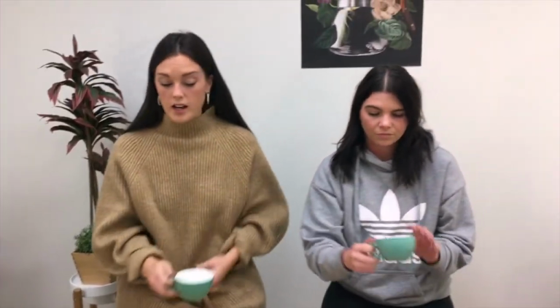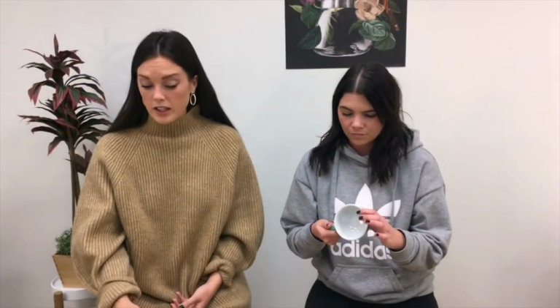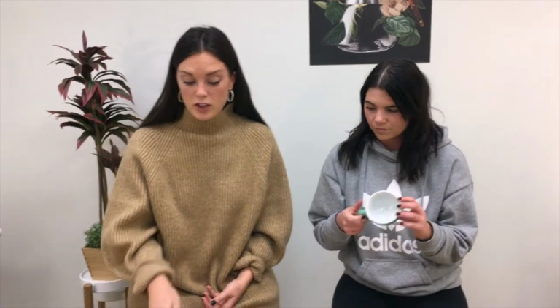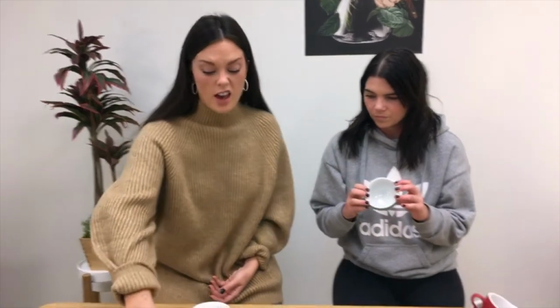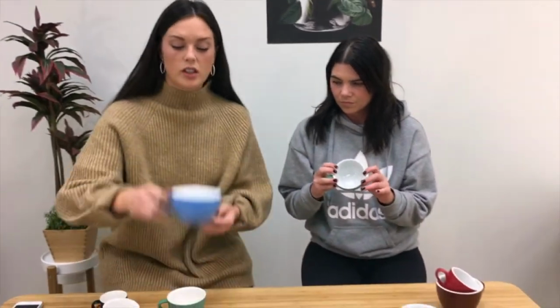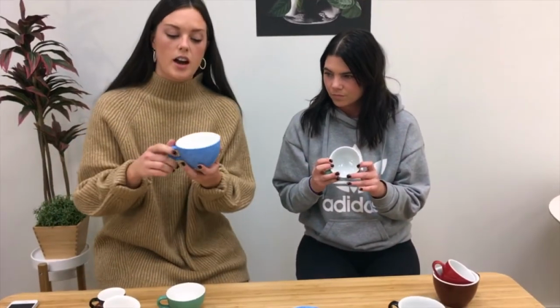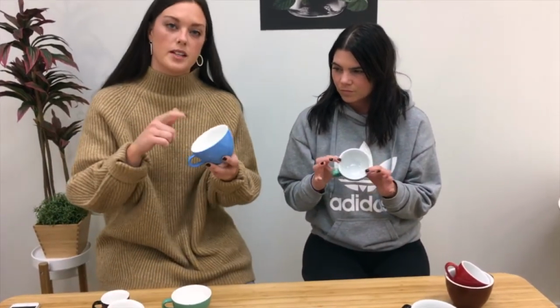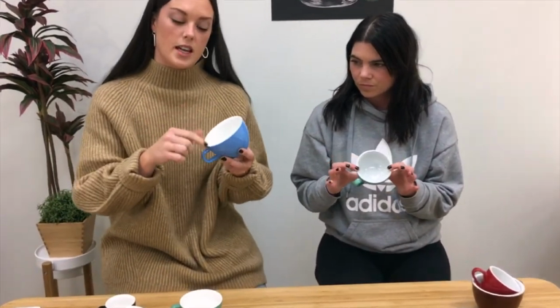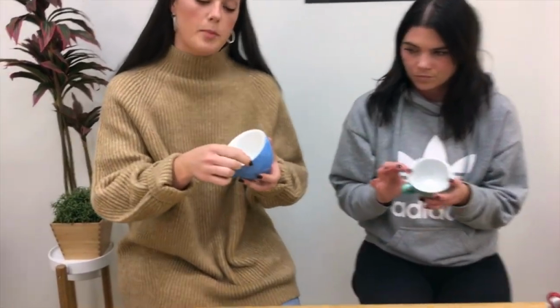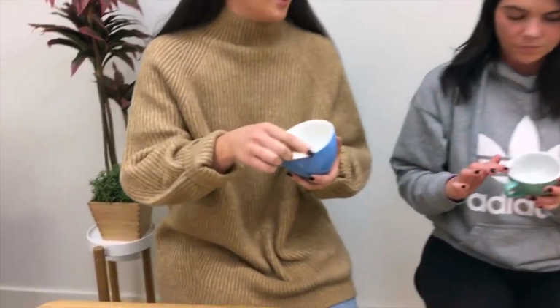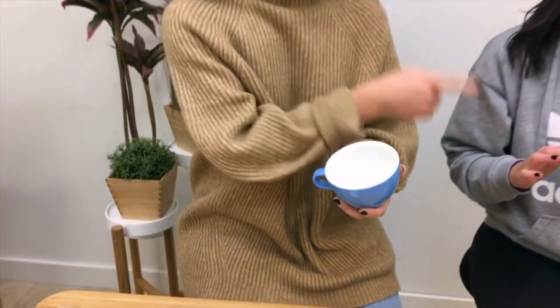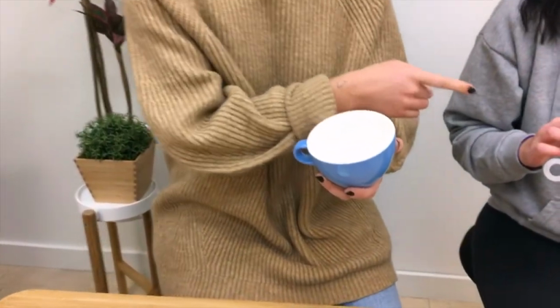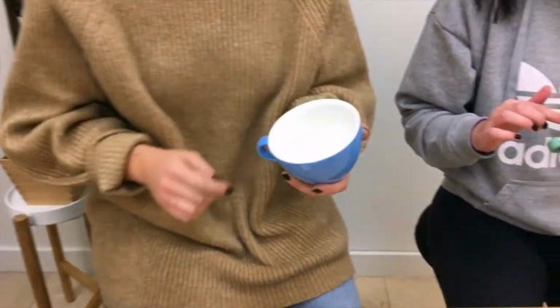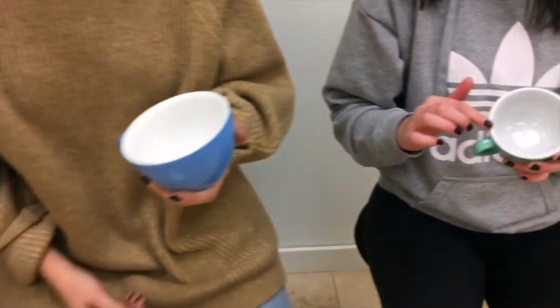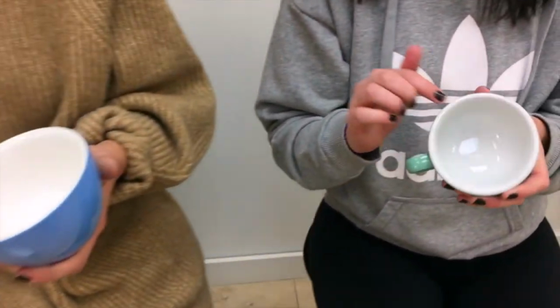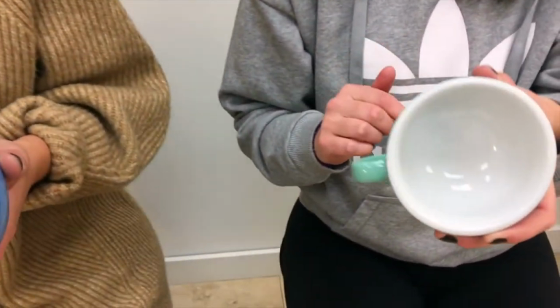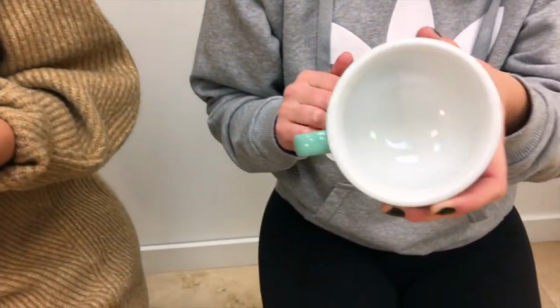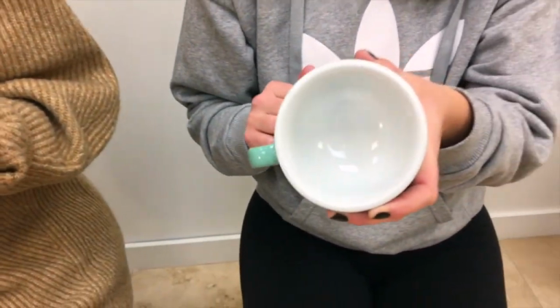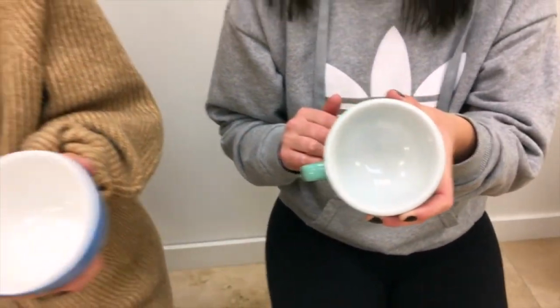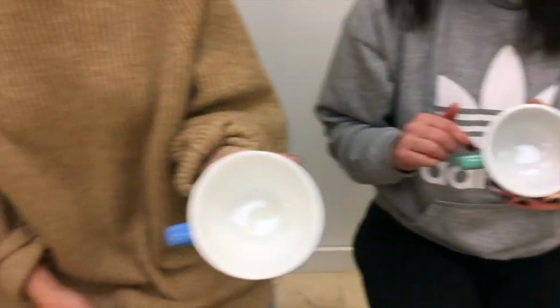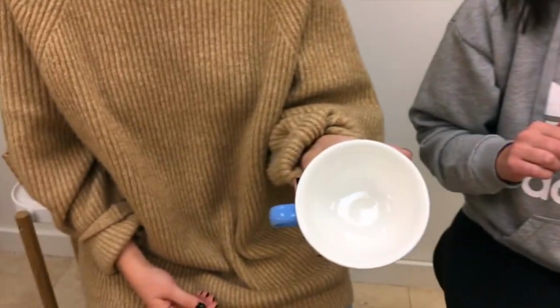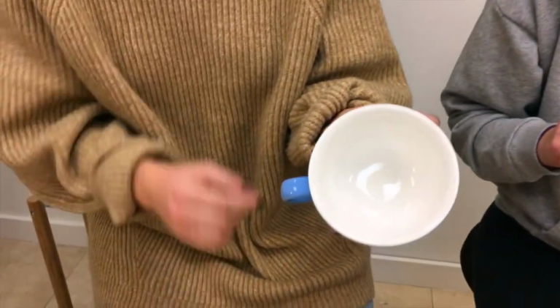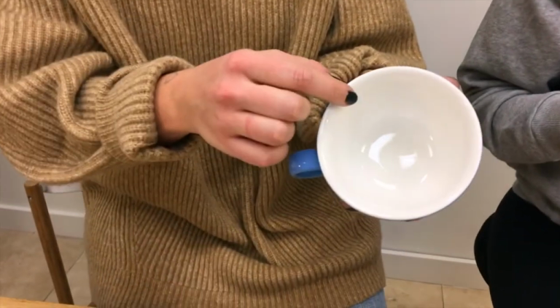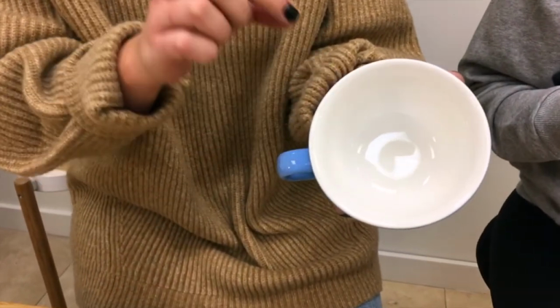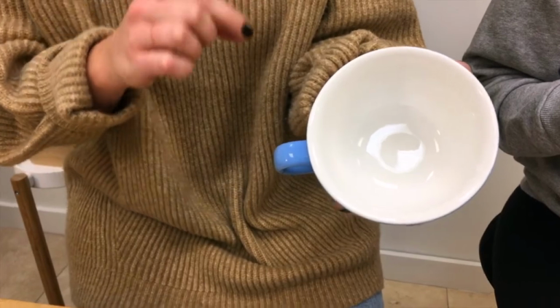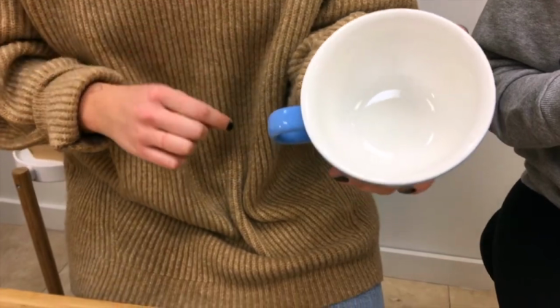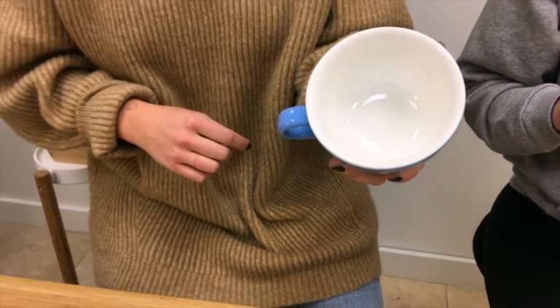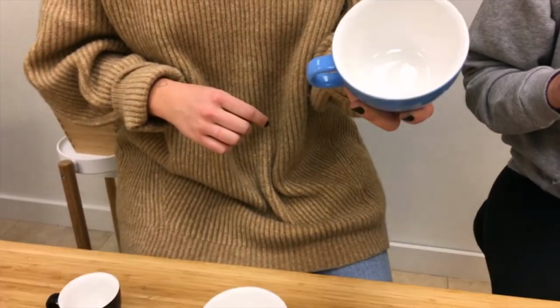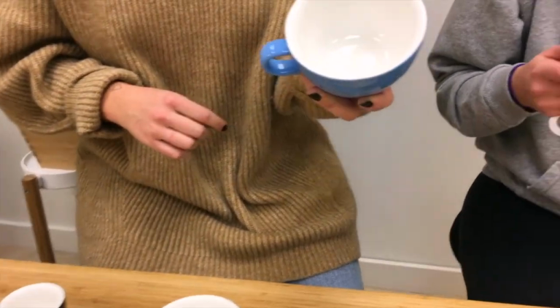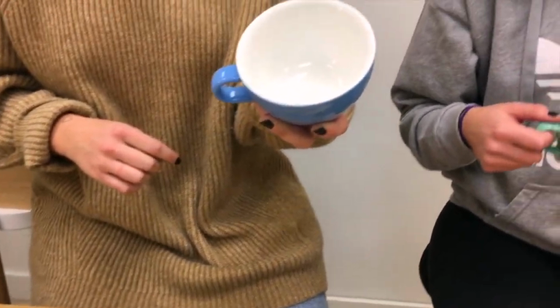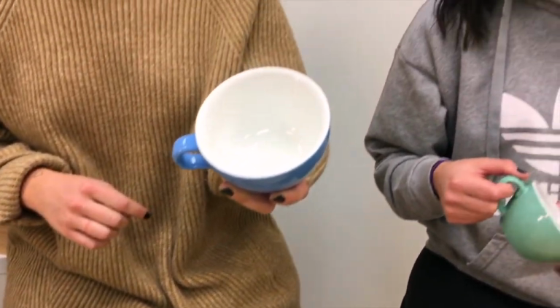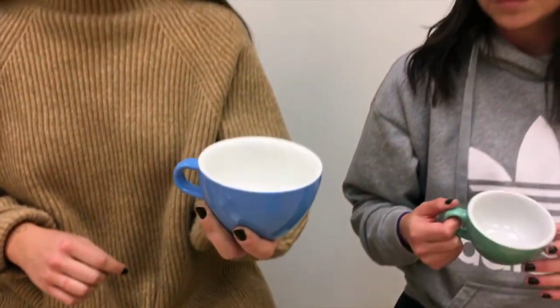Another really nice feature on the Evolution line is this tapered lip. On the original line it's a little bit thicker, and then you can see on the Evolution line it's a little bit streamlined, so it's actually quite a bit easier to drink out of, which is kind of nice.